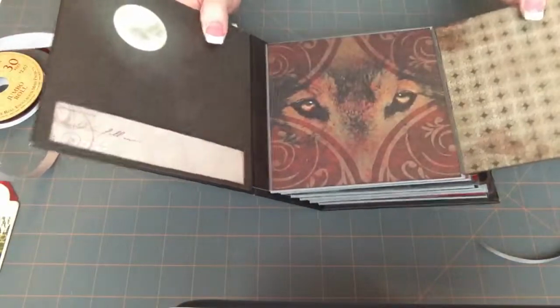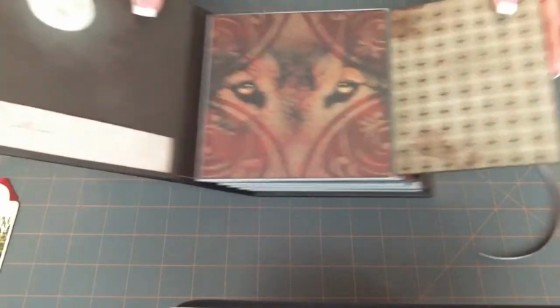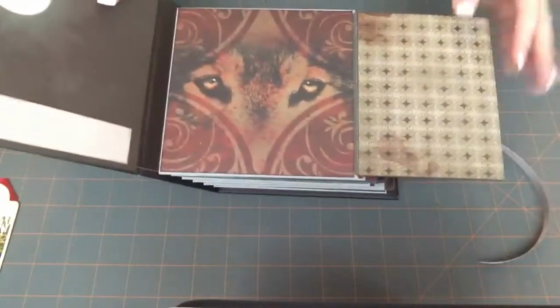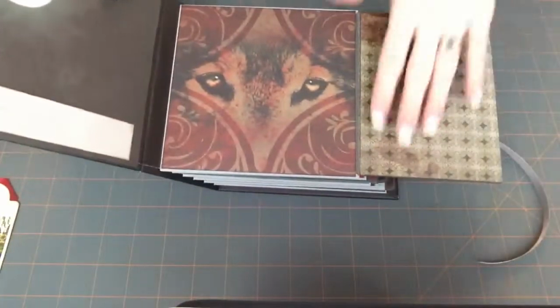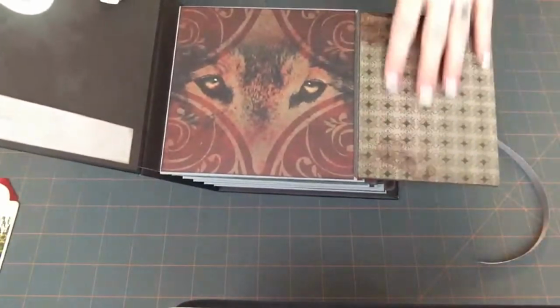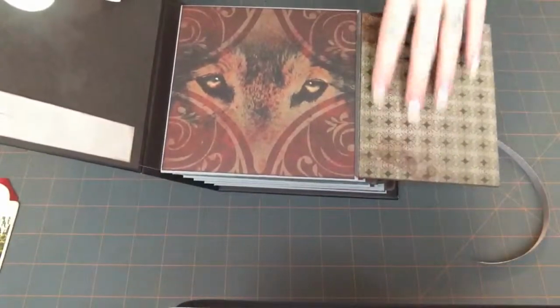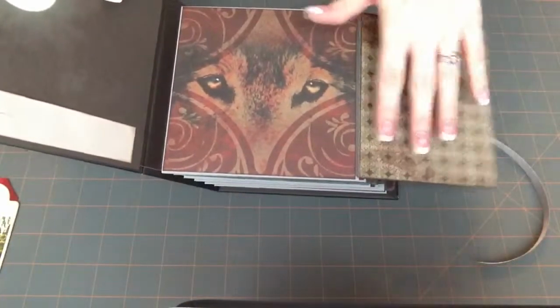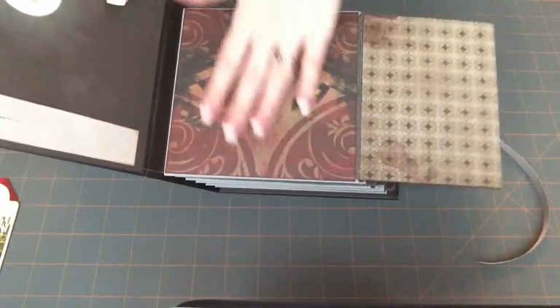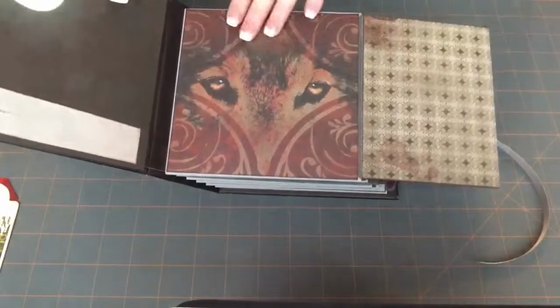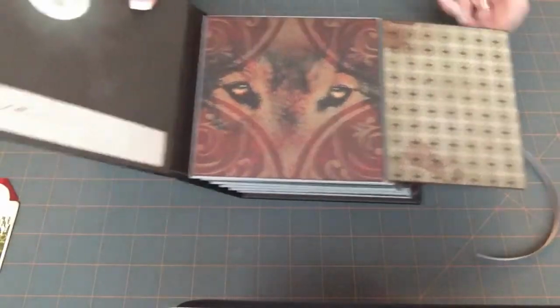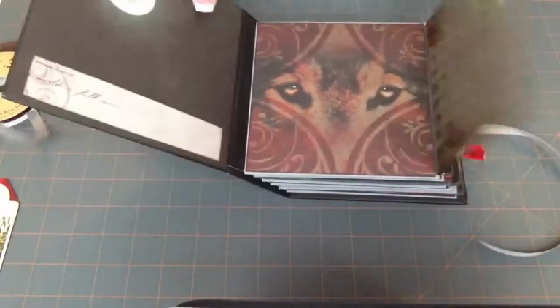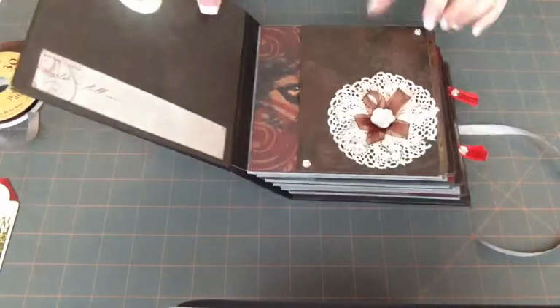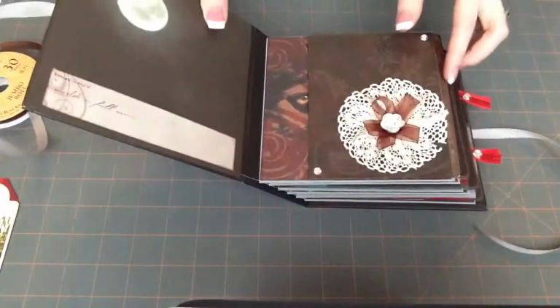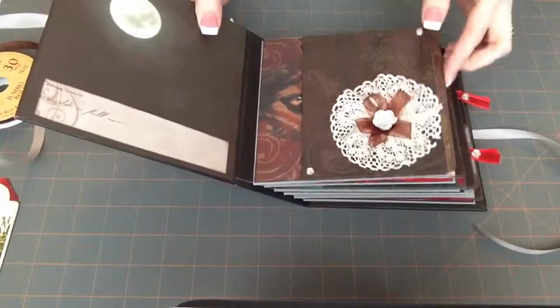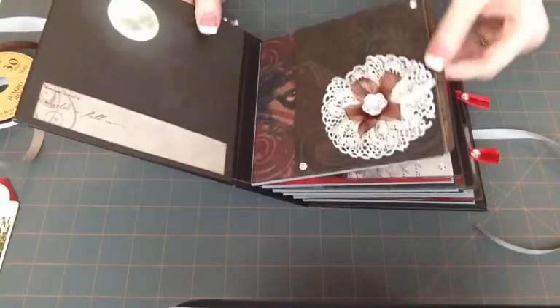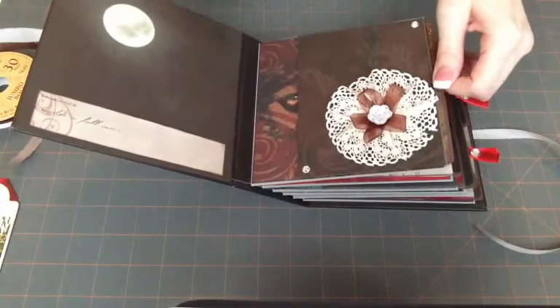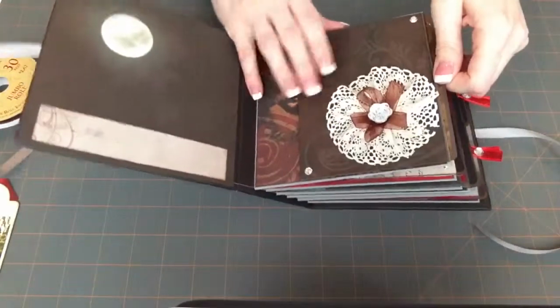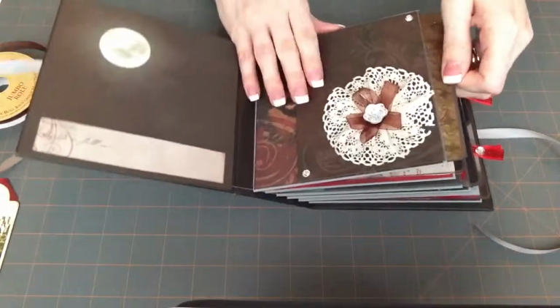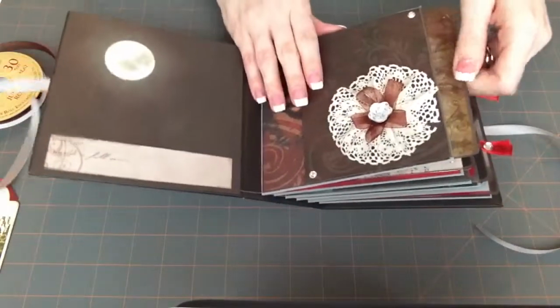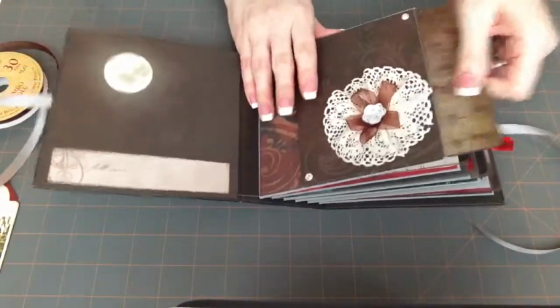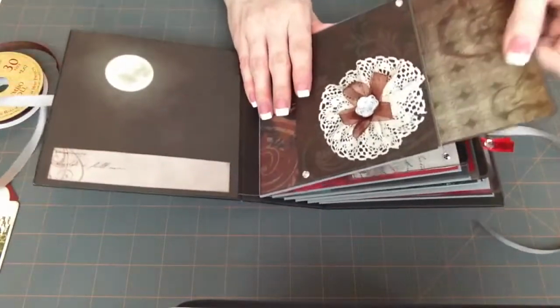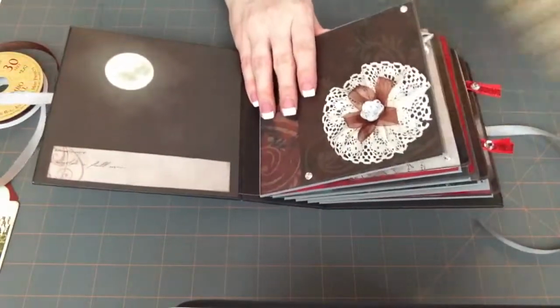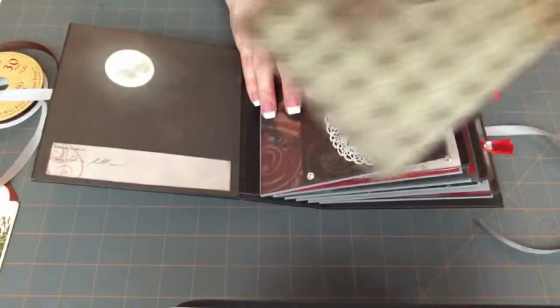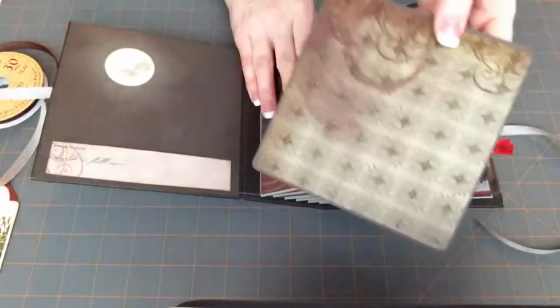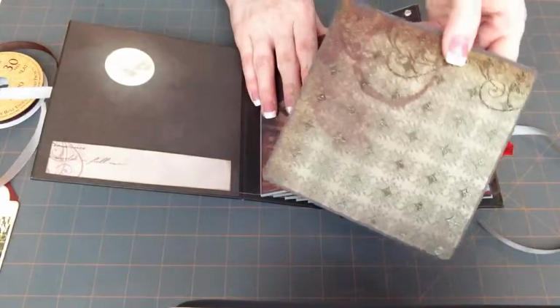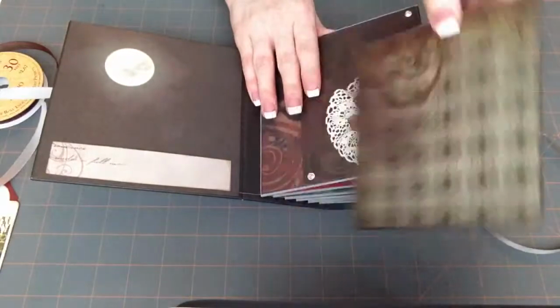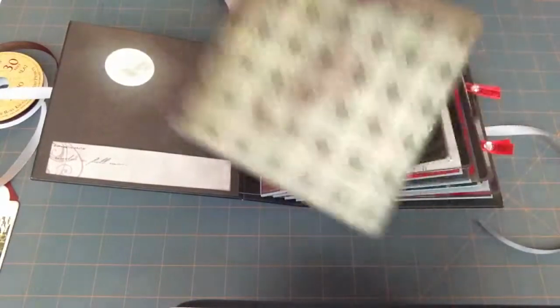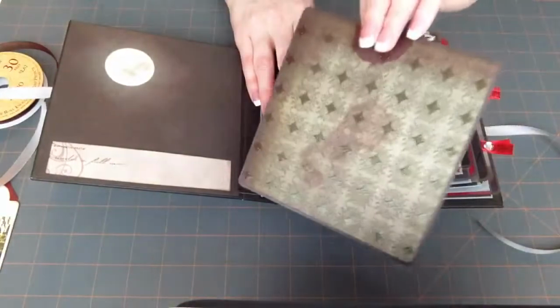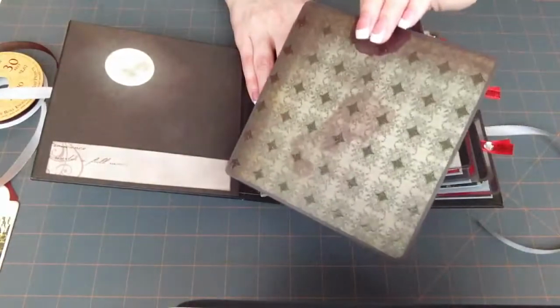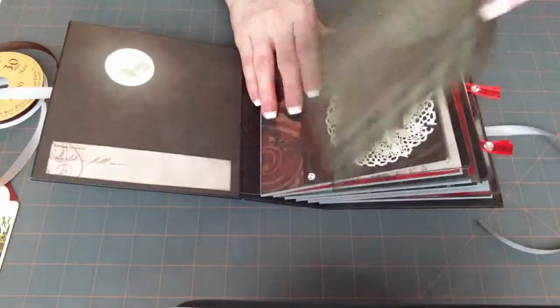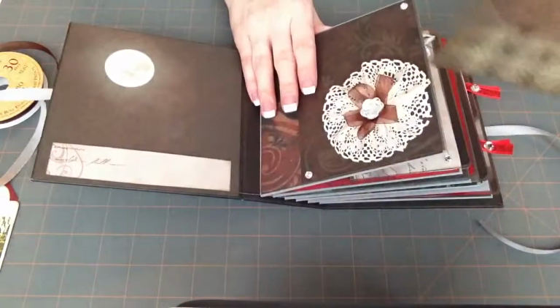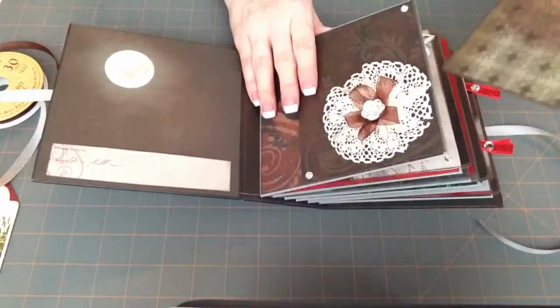It opens up and there's room for more photos here and here. Then there's a pocket, it pulls out, and there's a photo mat. You can put photos on either side.